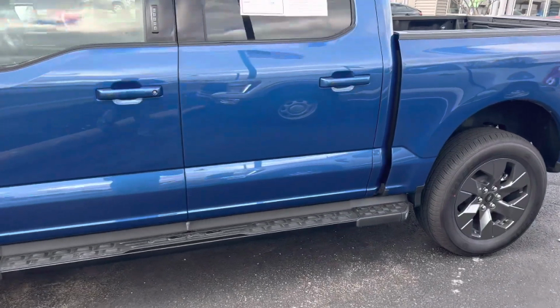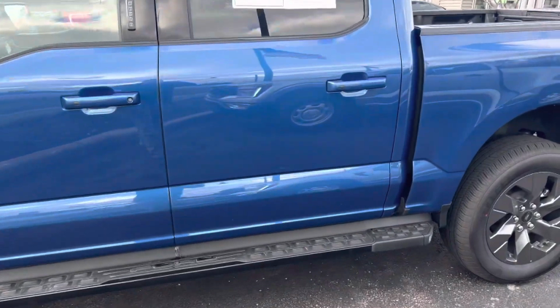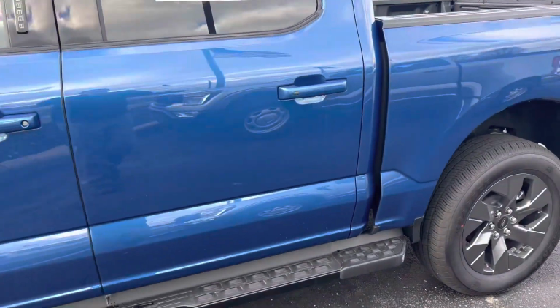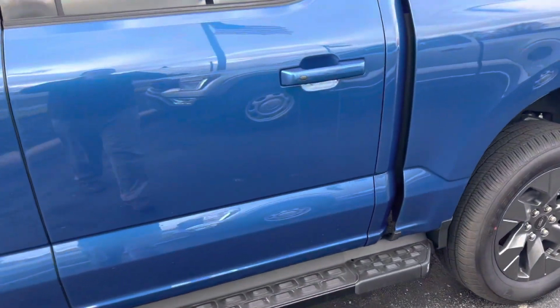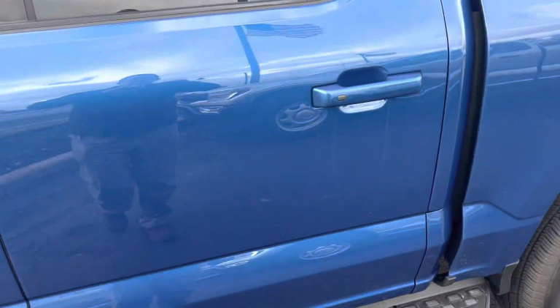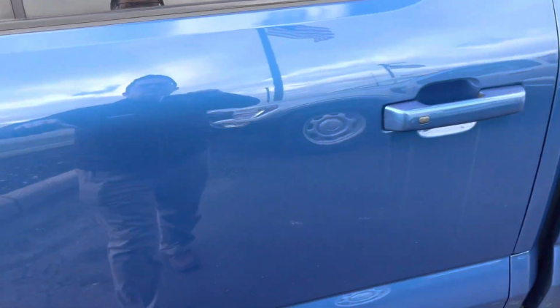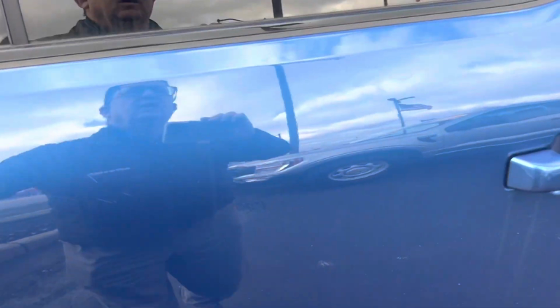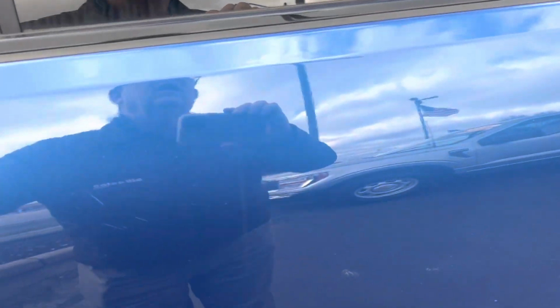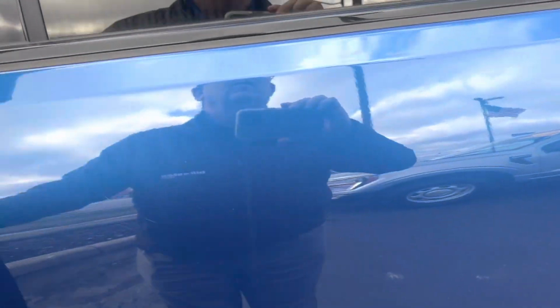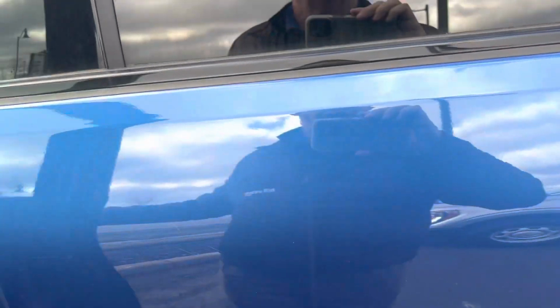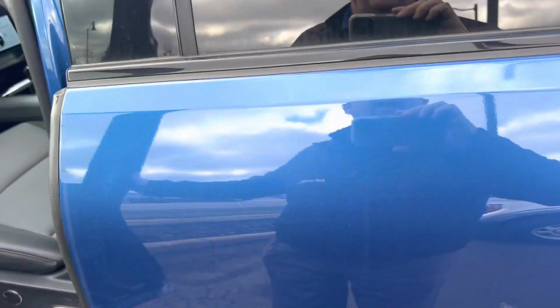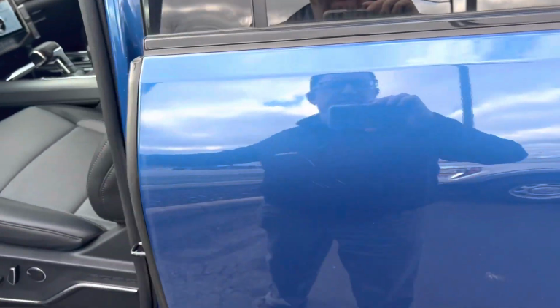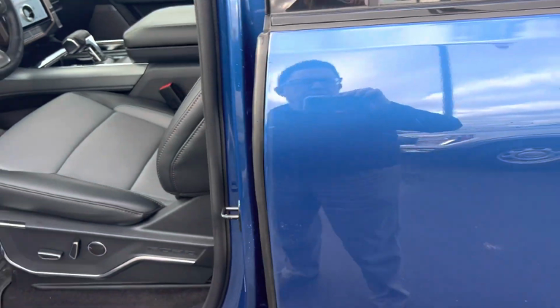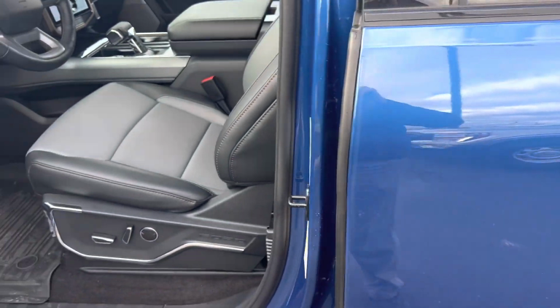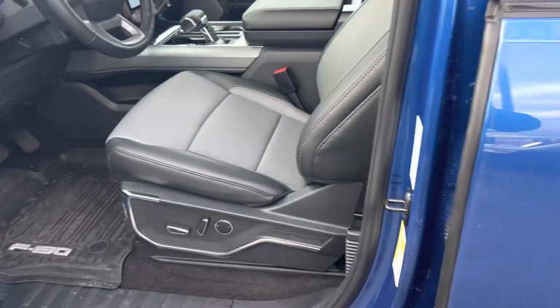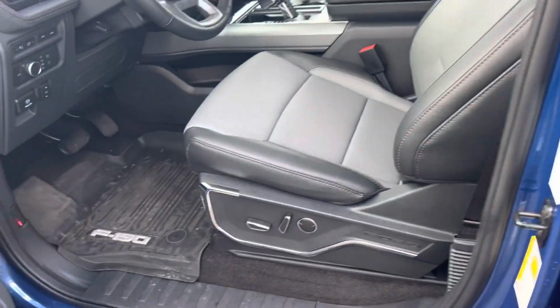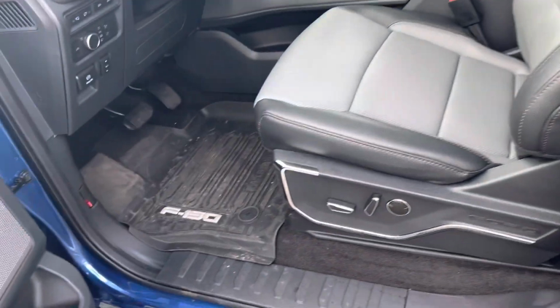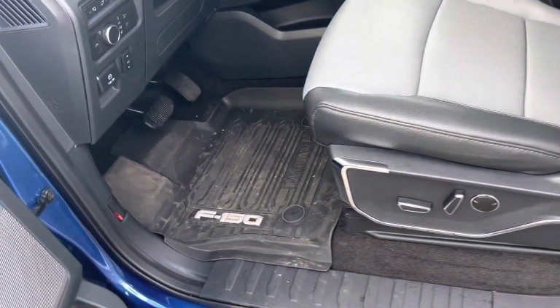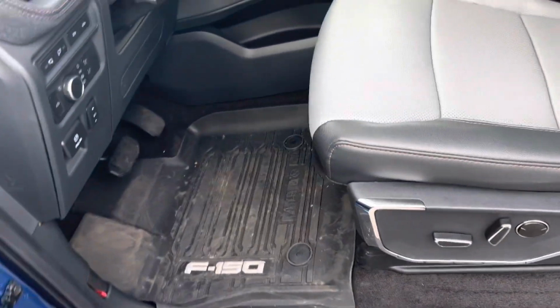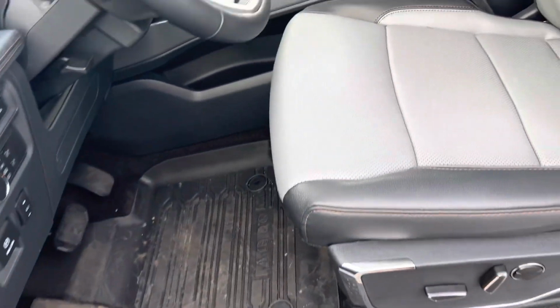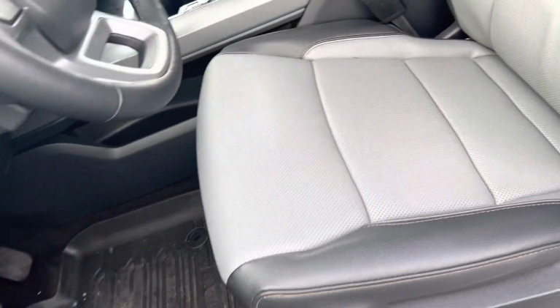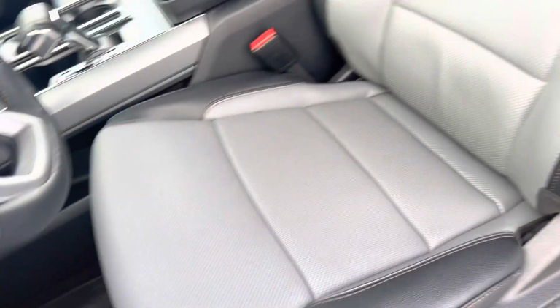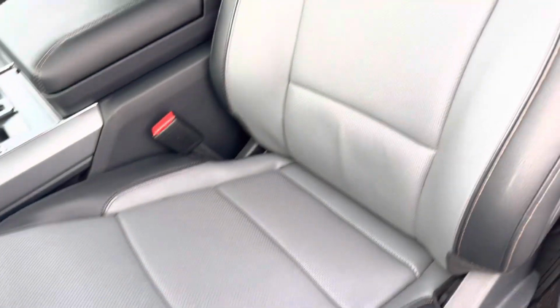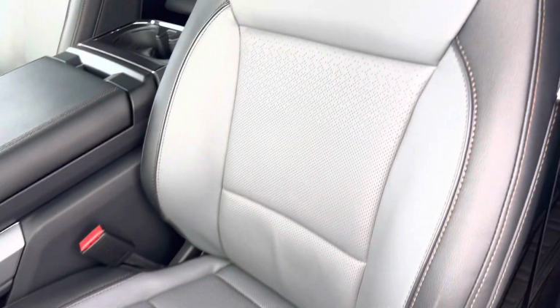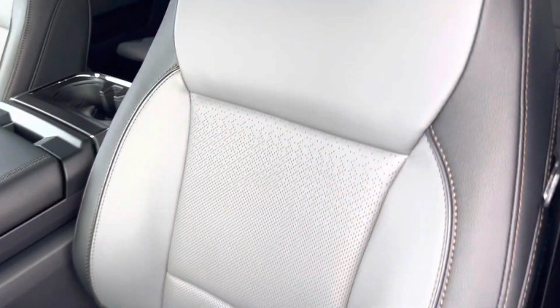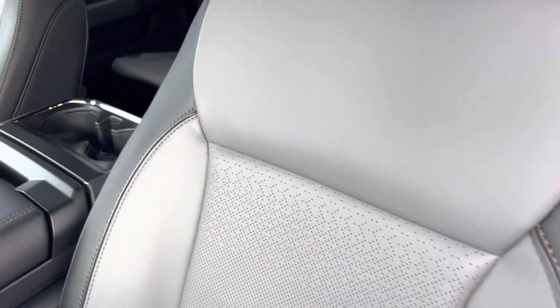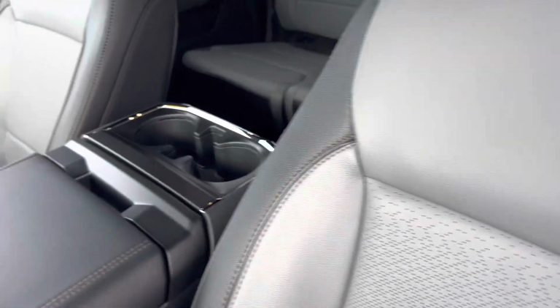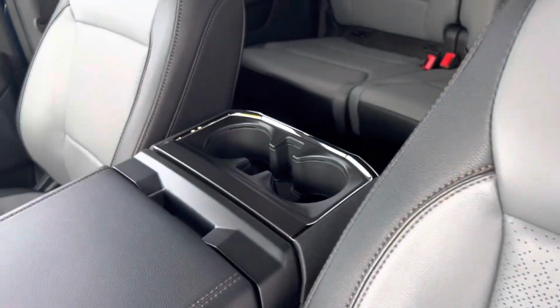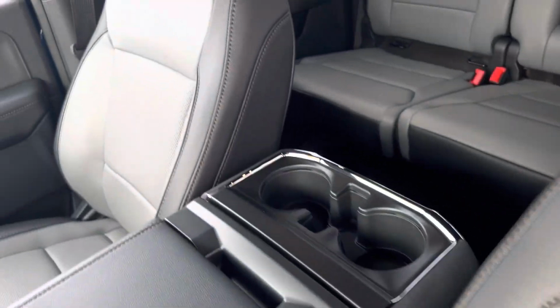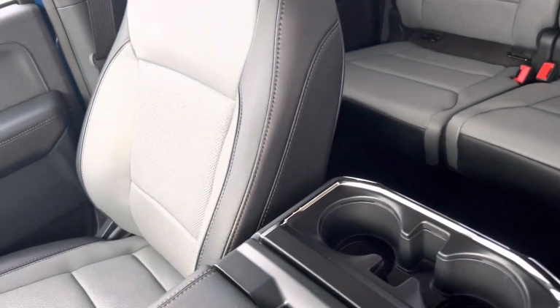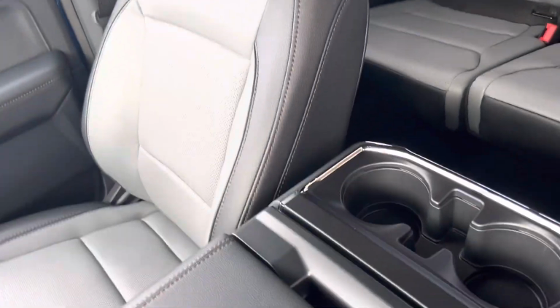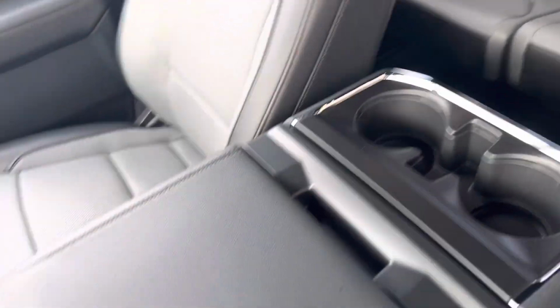It's the beautiful Atlas Blue Metallic on the outside, leather interior, two-toned.